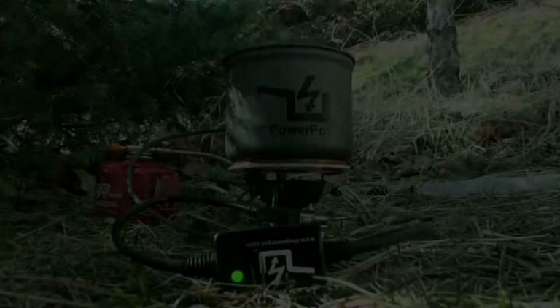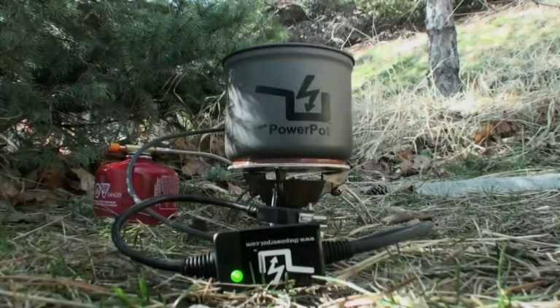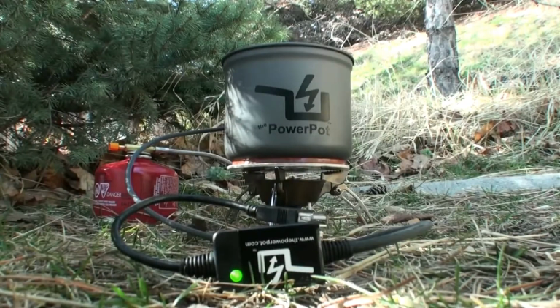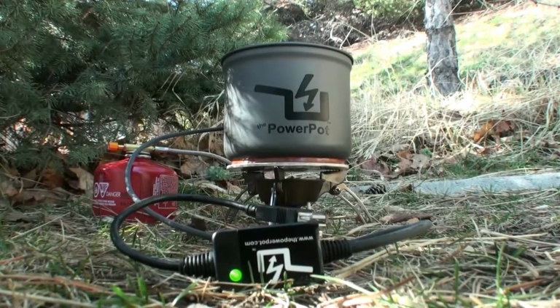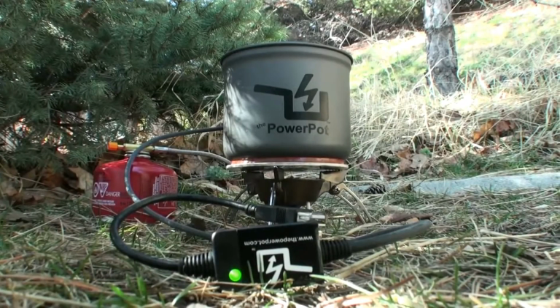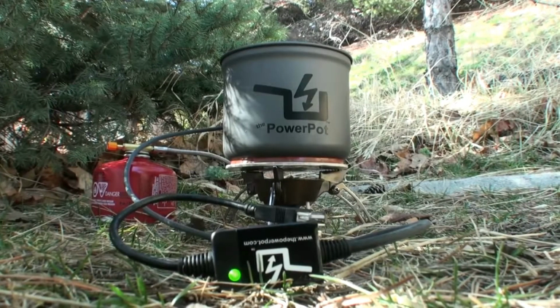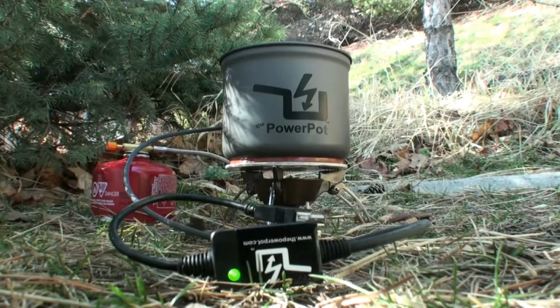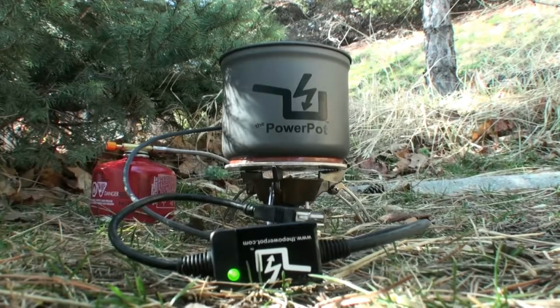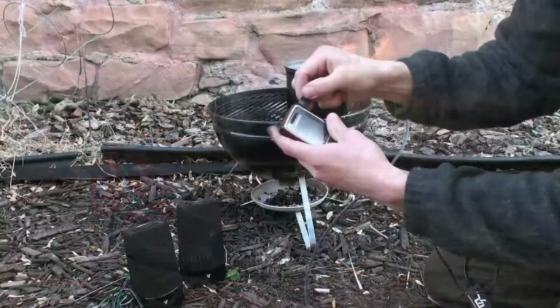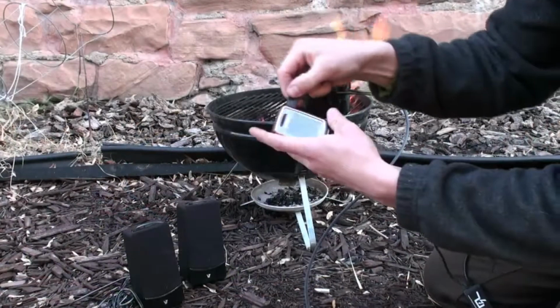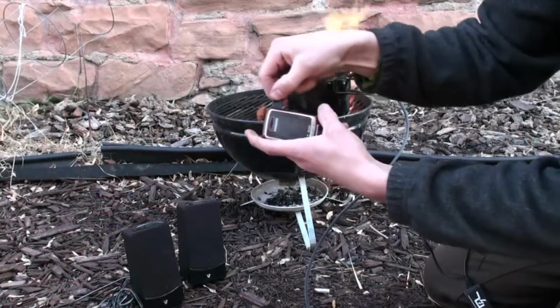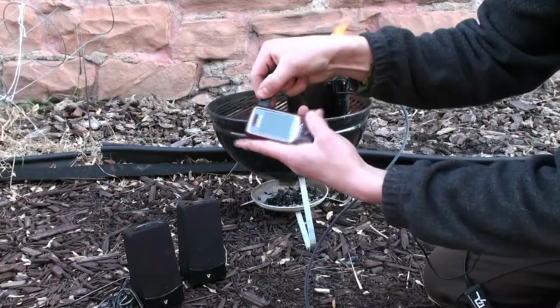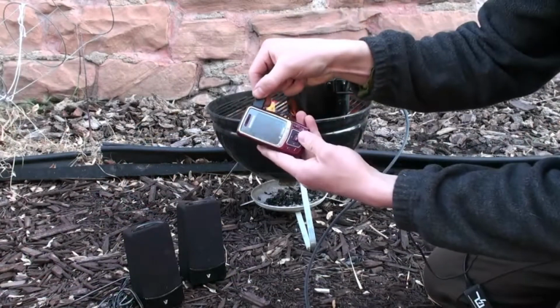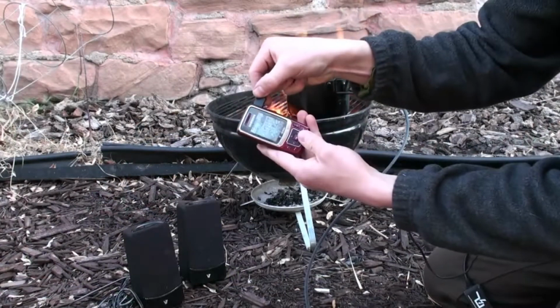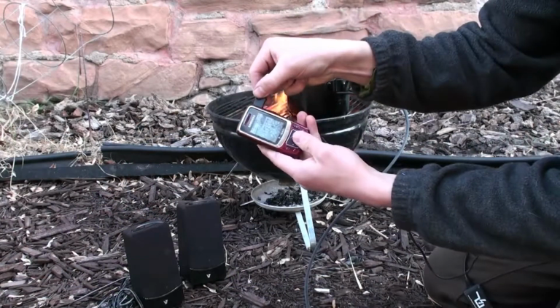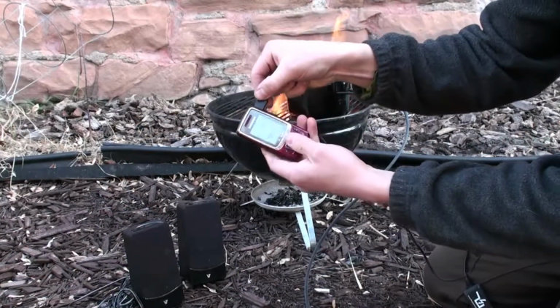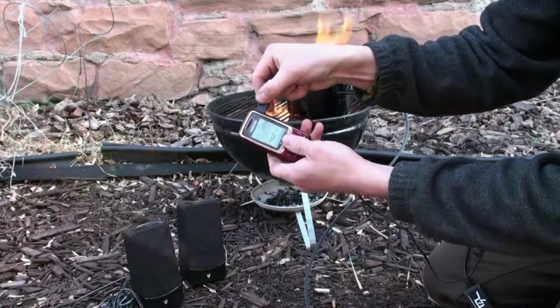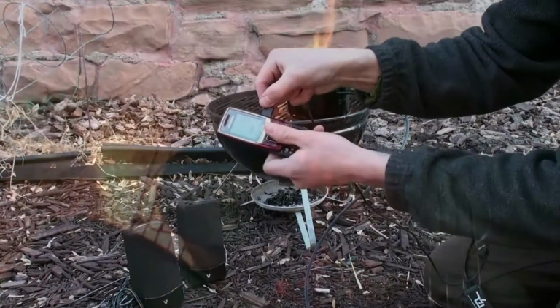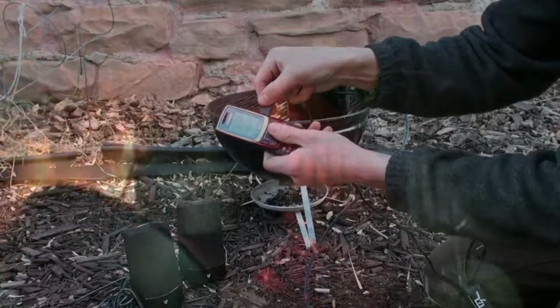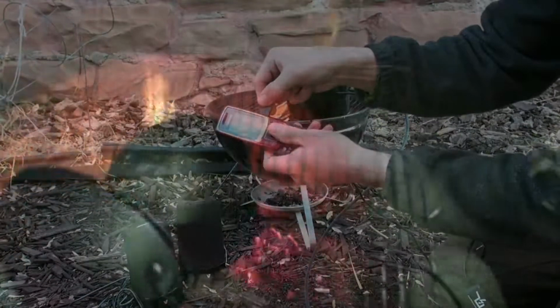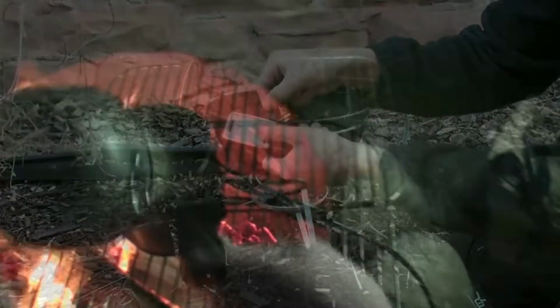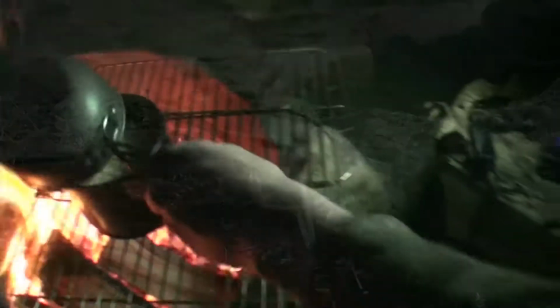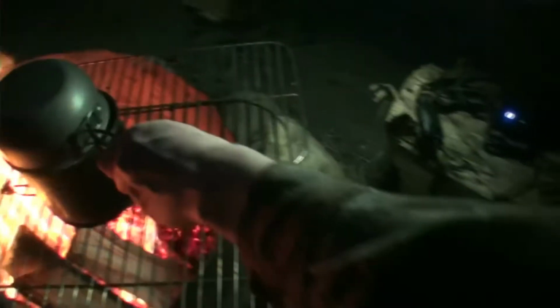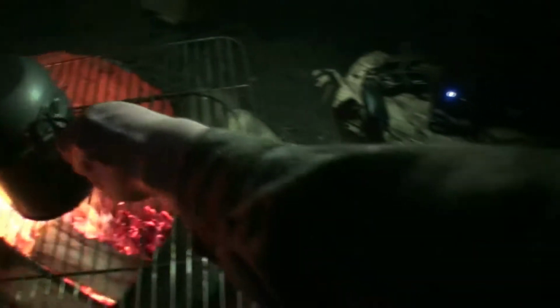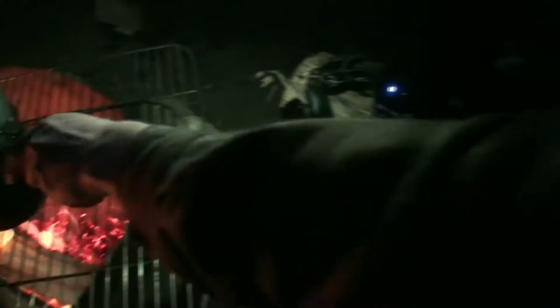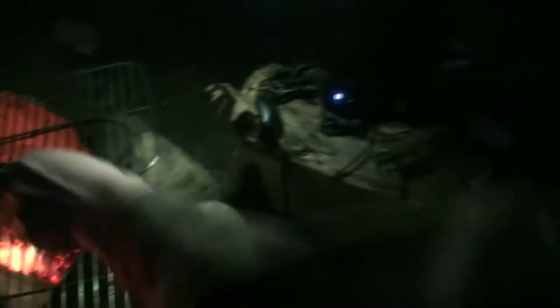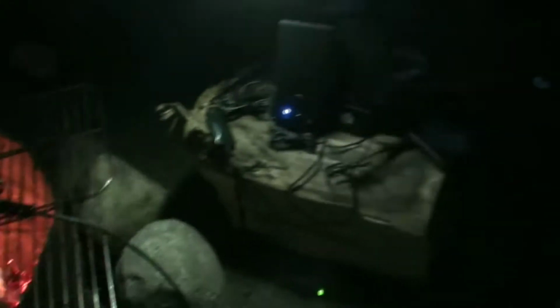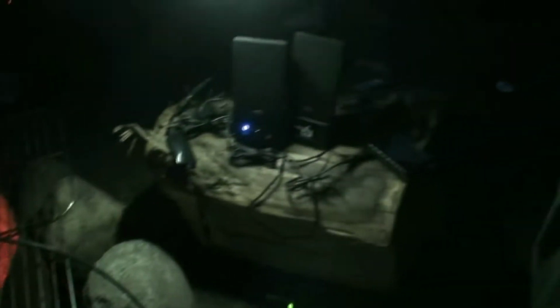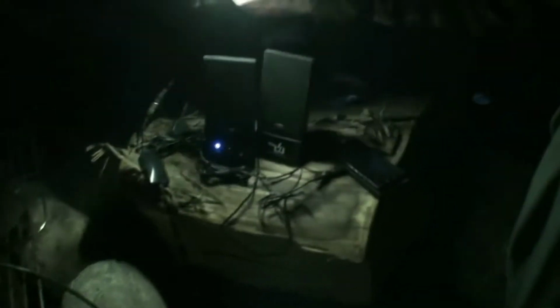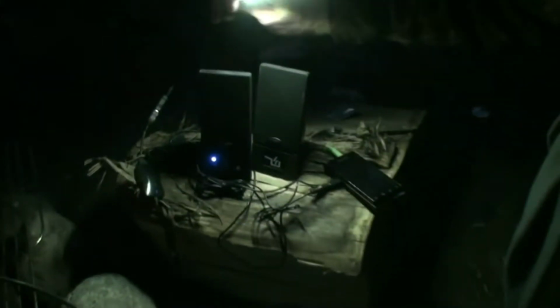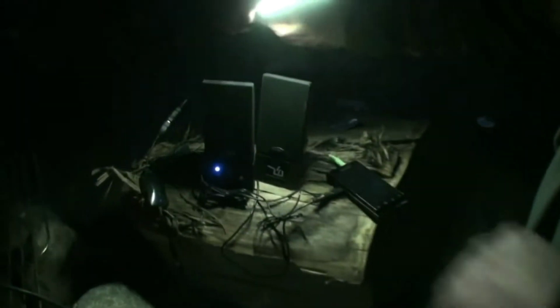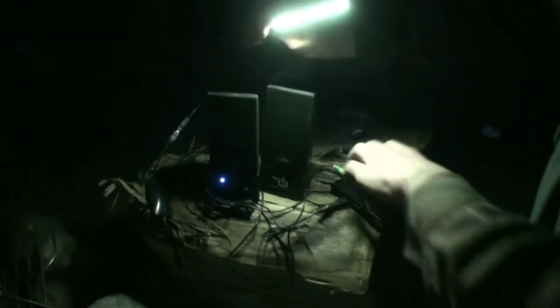The PowerPot is a new thermoelectric generator that is lightweight and easy to use. From cell phones and music players to headlamps and speakers, the PowerPot keeps you charging.